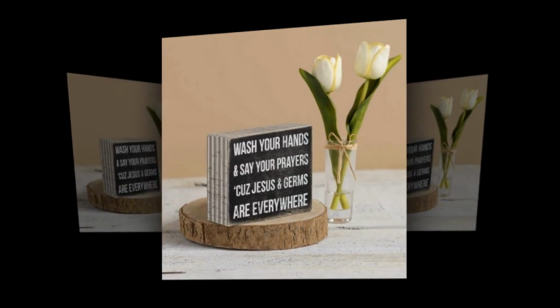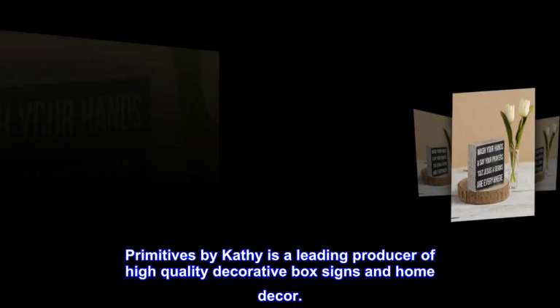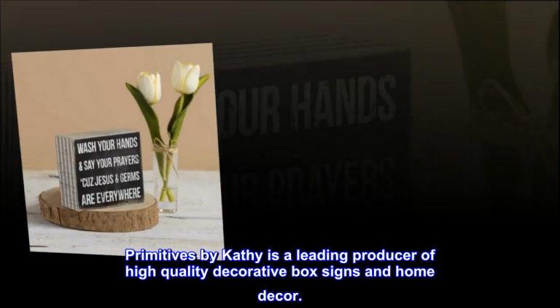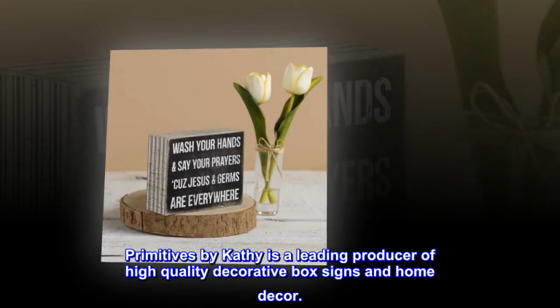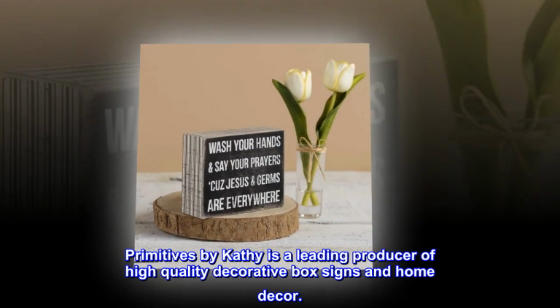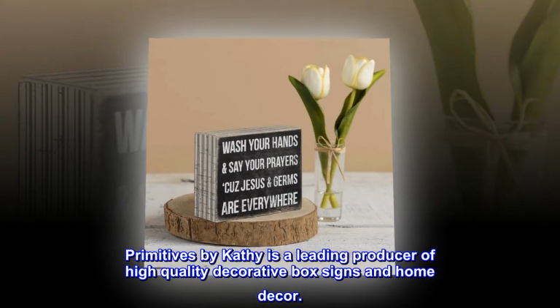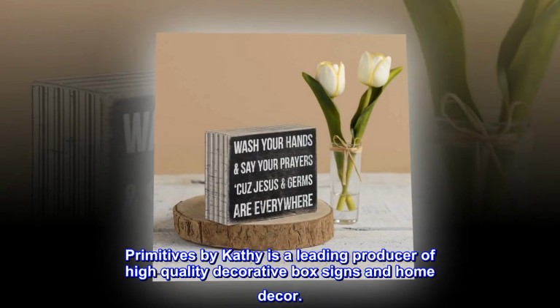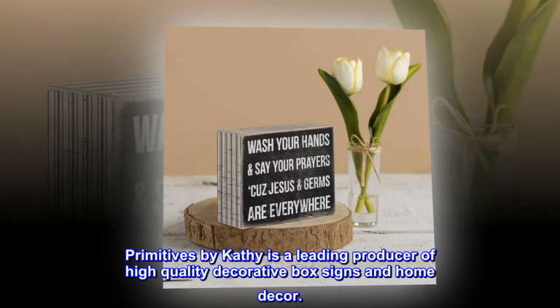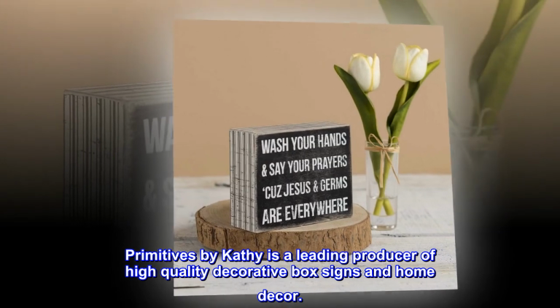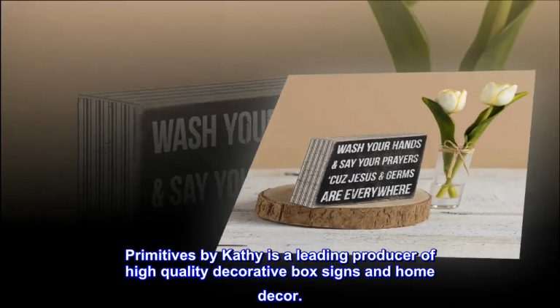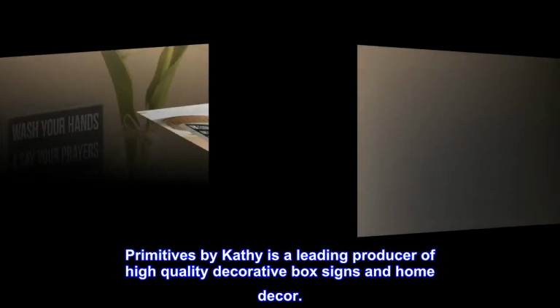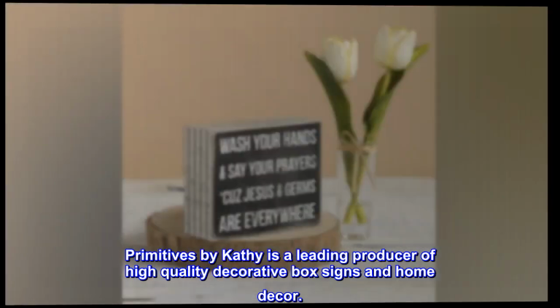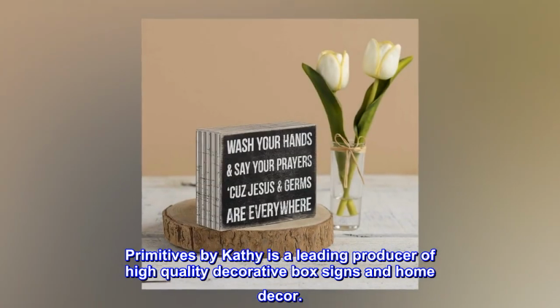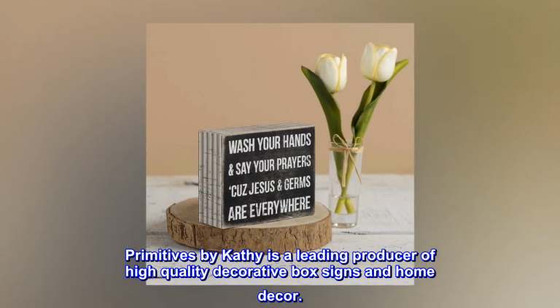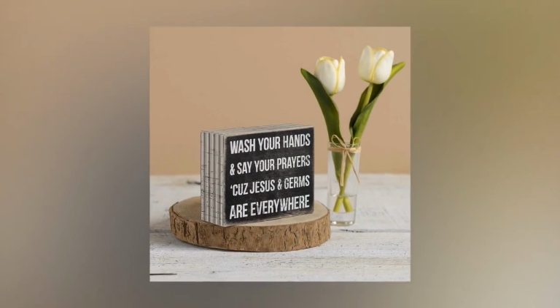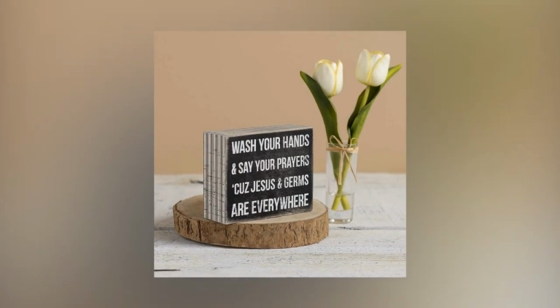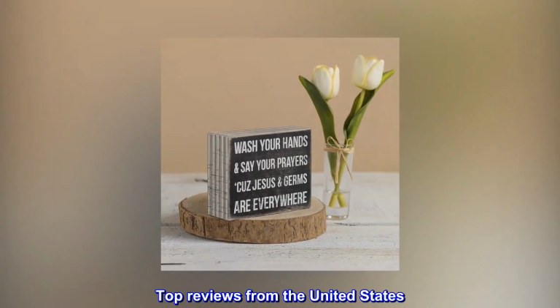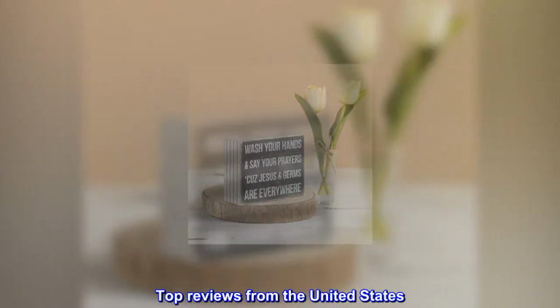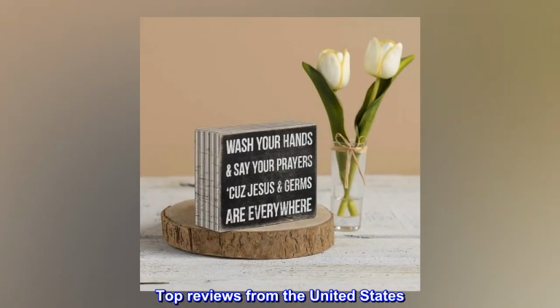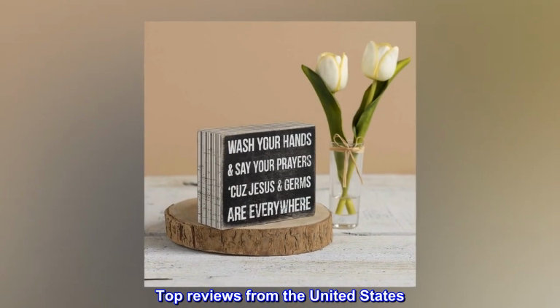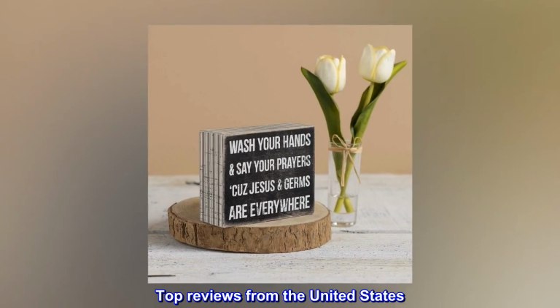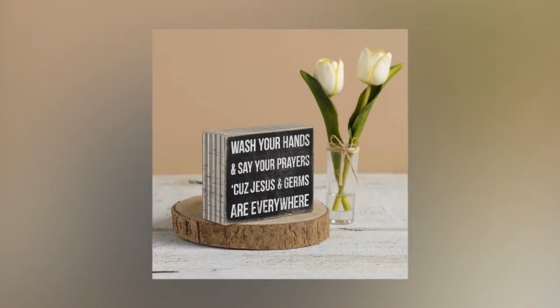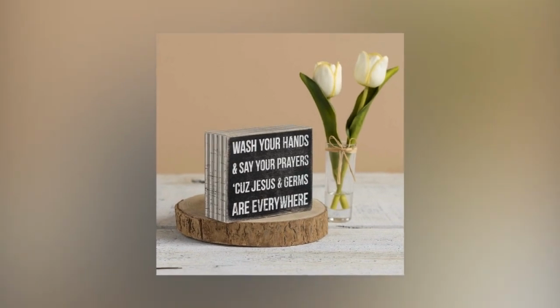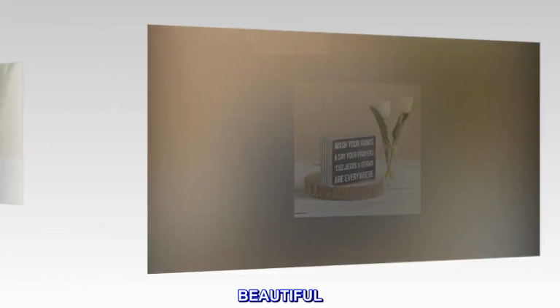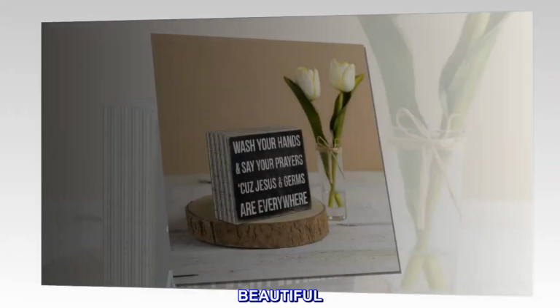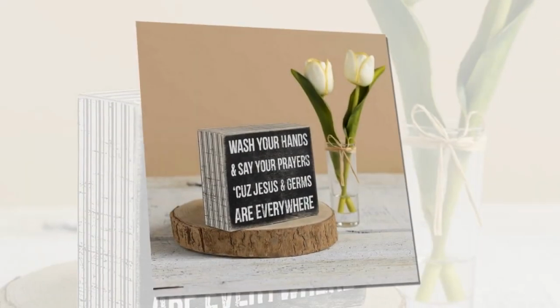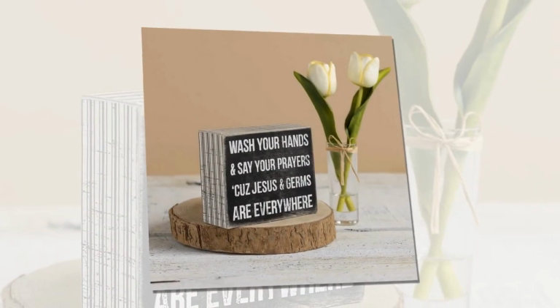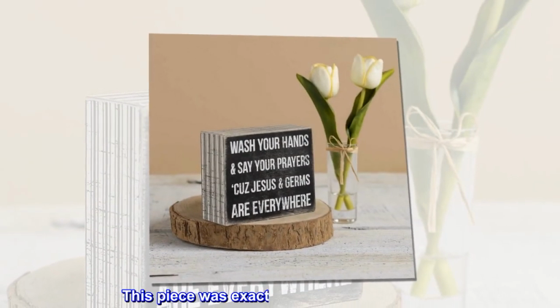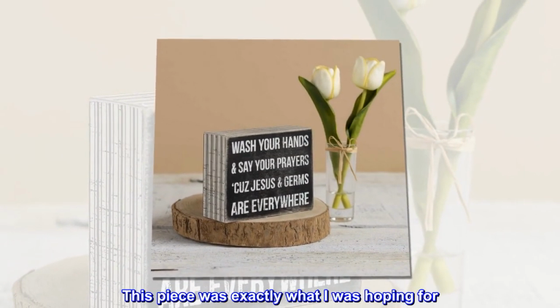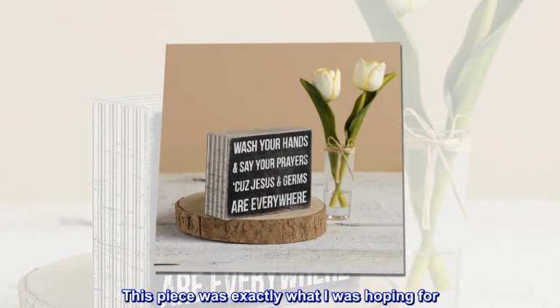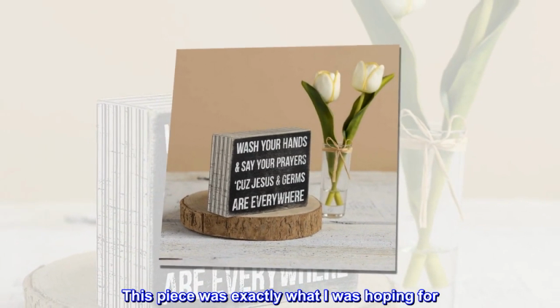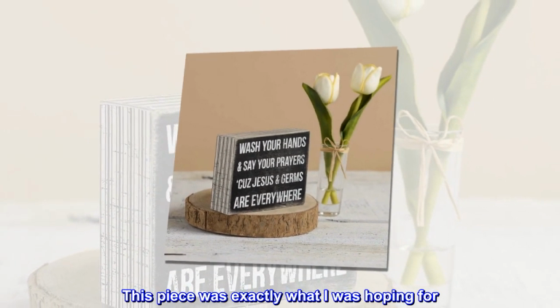Primitives by Kathy is a leading producer of high quality decorative box signs and home decor. Top reviews from the United States — Beautiful: this piece was exactly what I was hoping for.